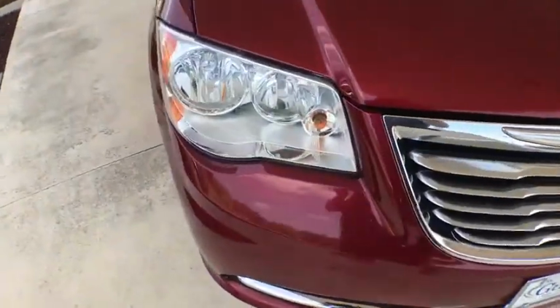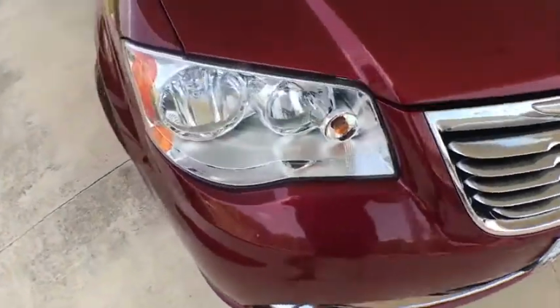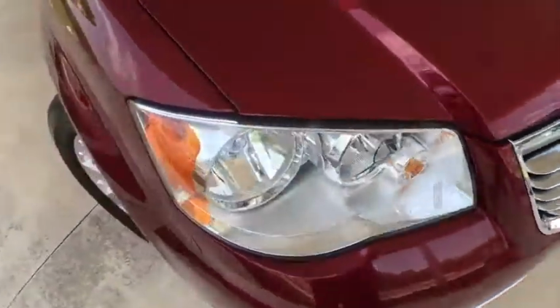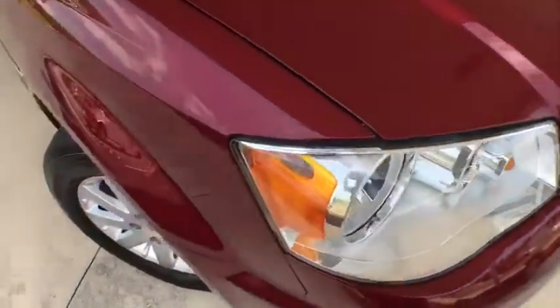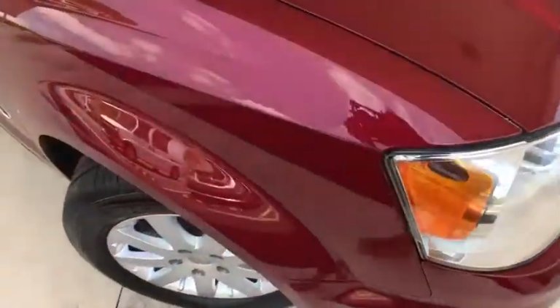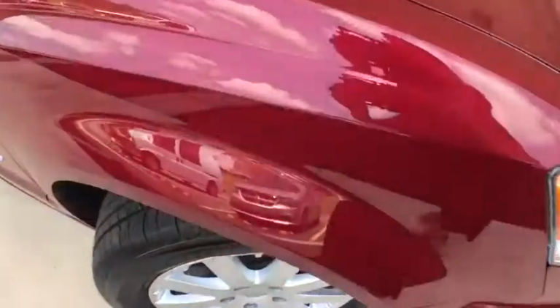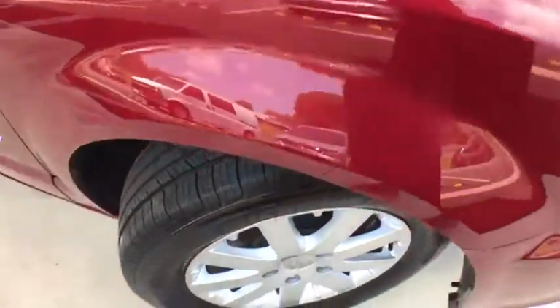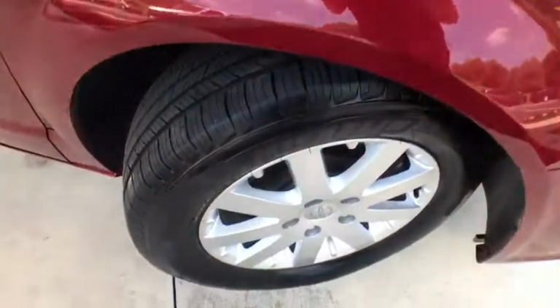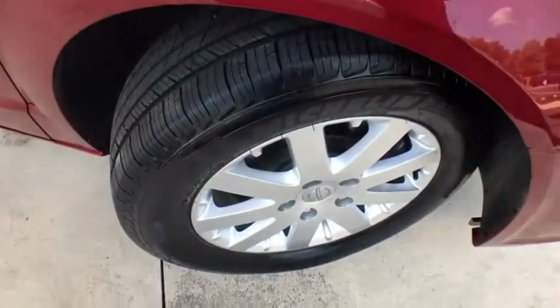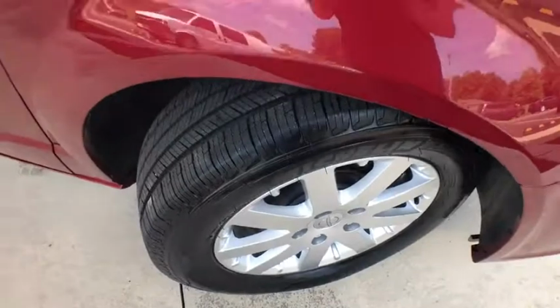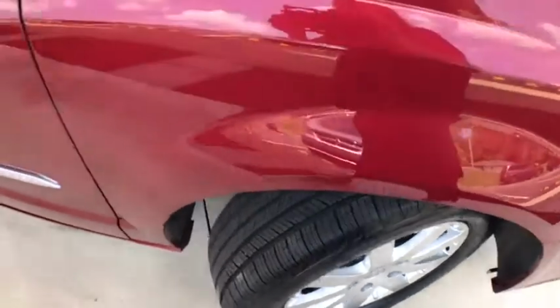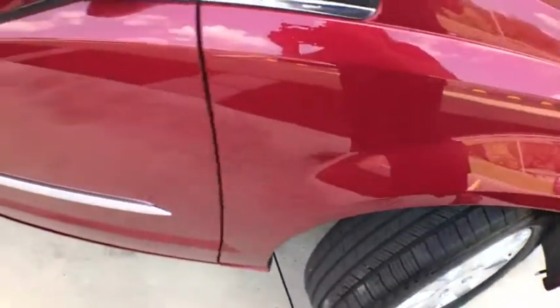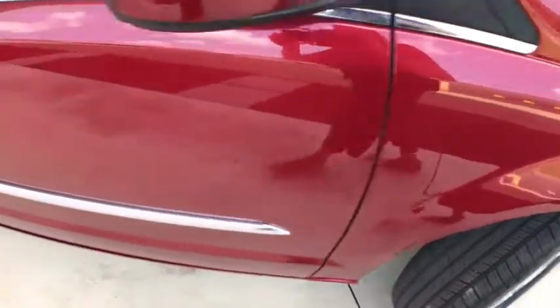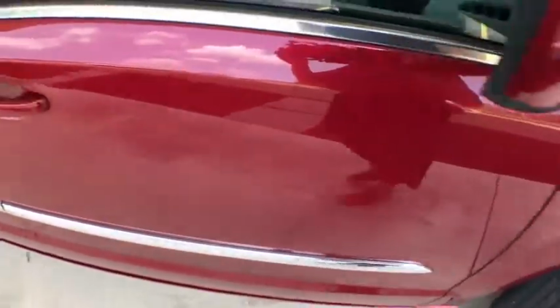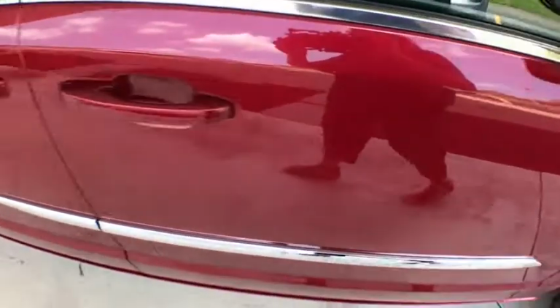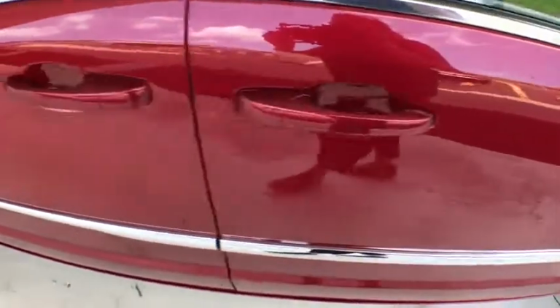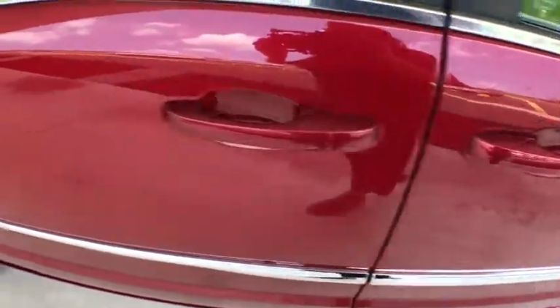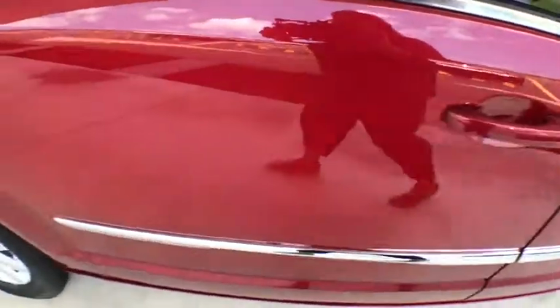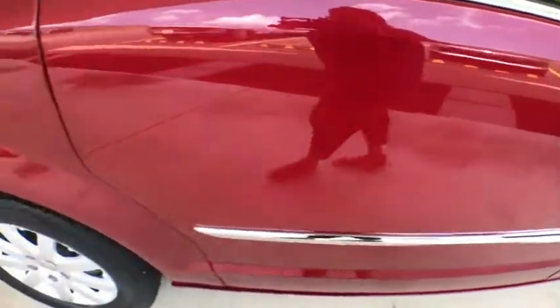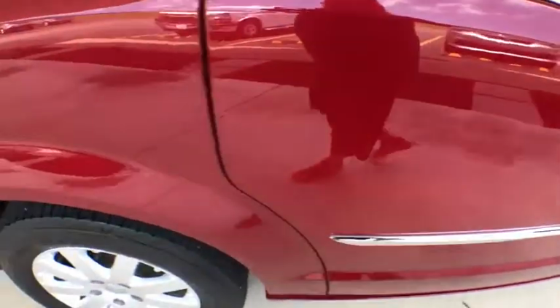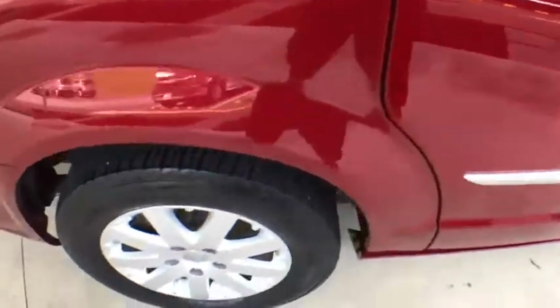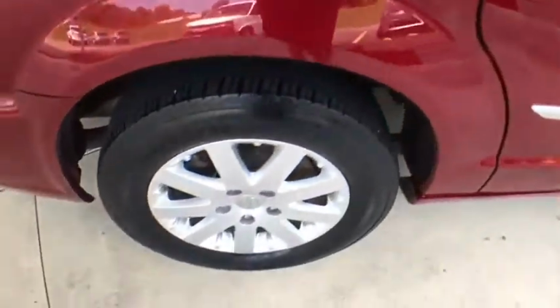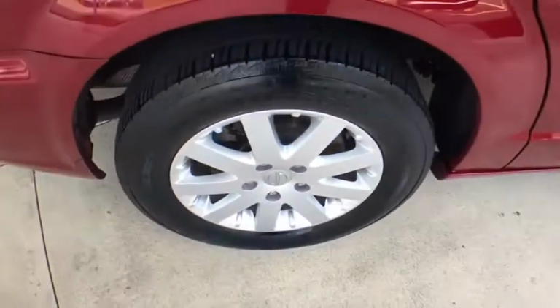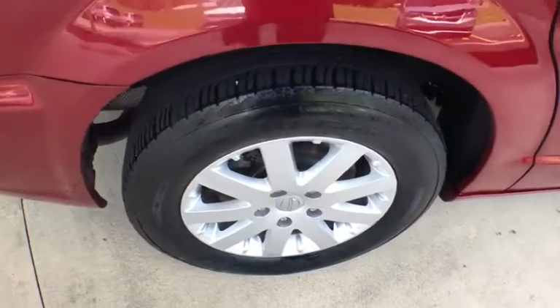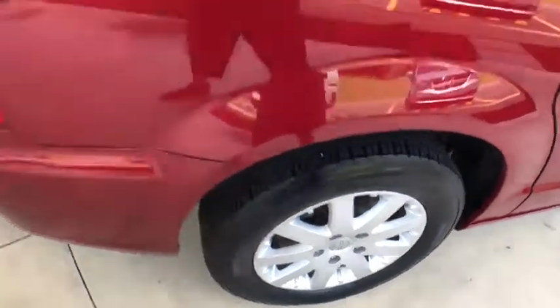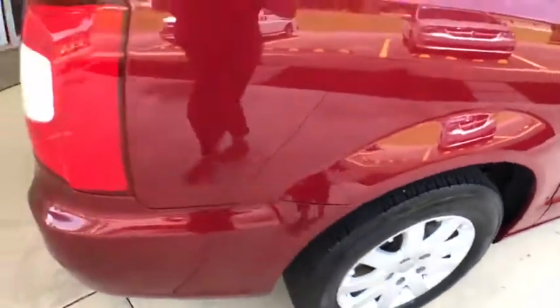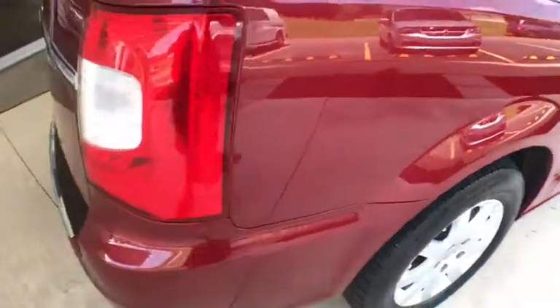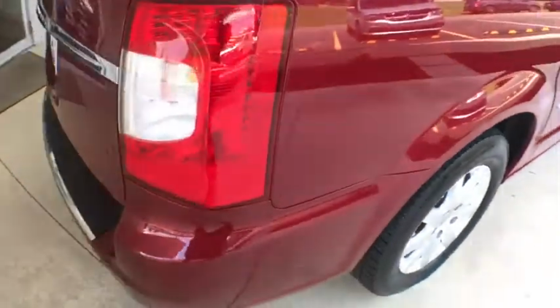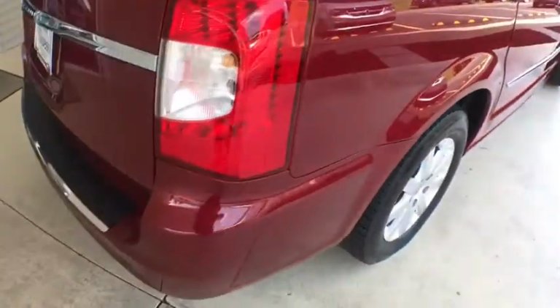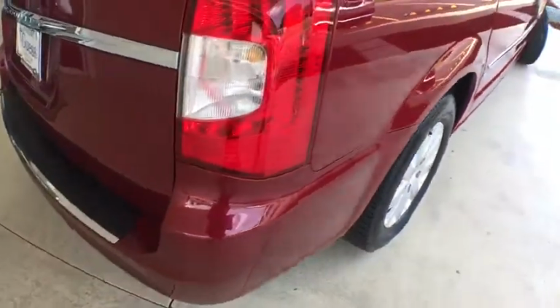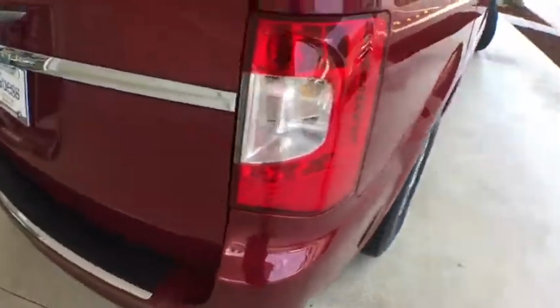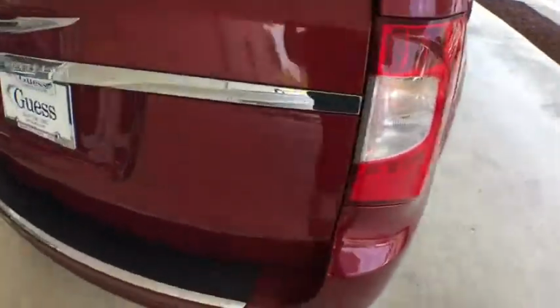Universal garage door opener, premium sound, CD player, electronic stability control, fog lights, trip computer, compass, power windows, rear window defroster, remote keyless entry, panic alarm.